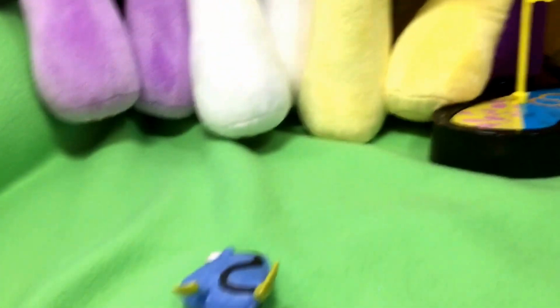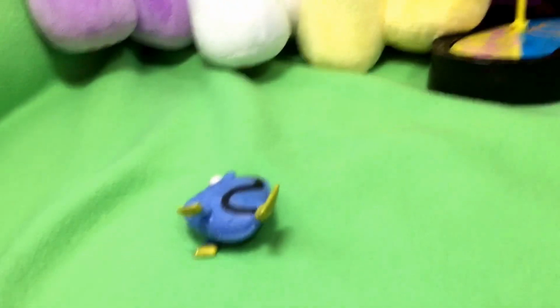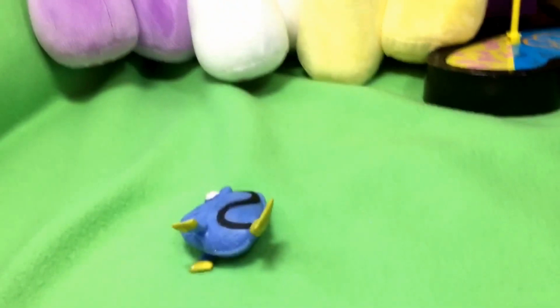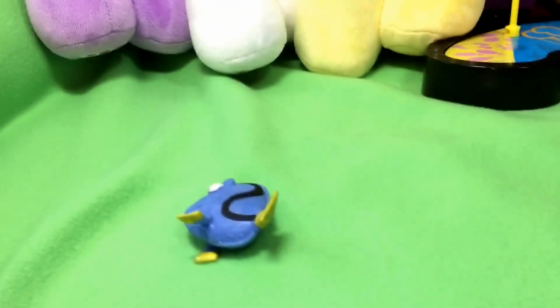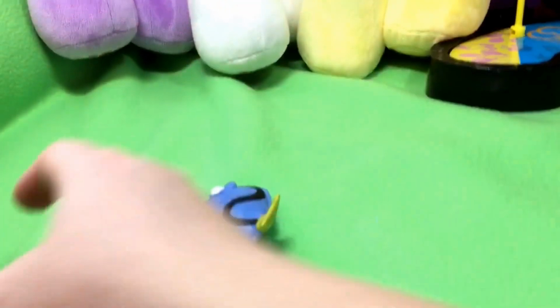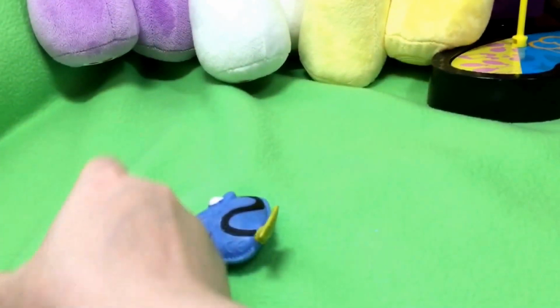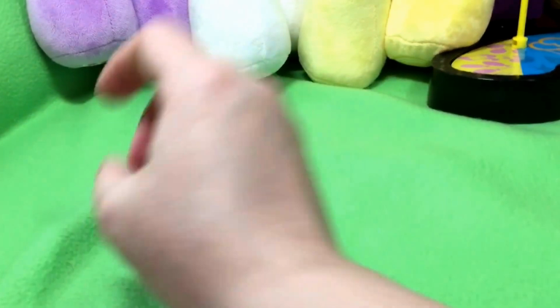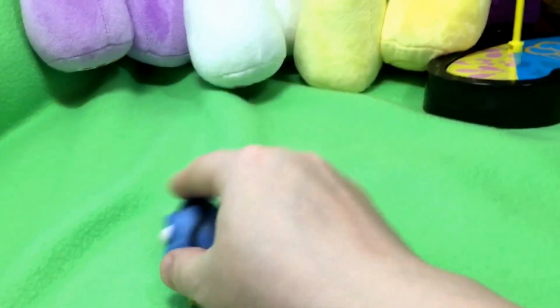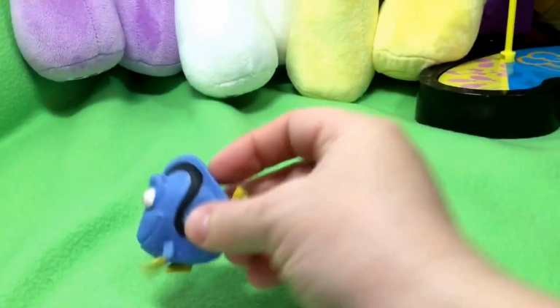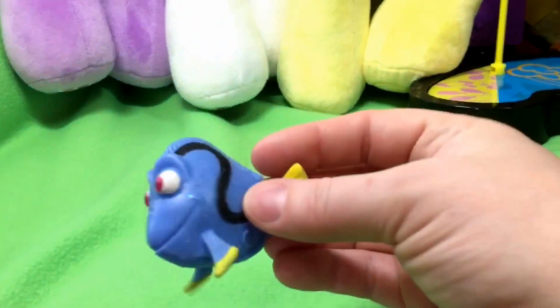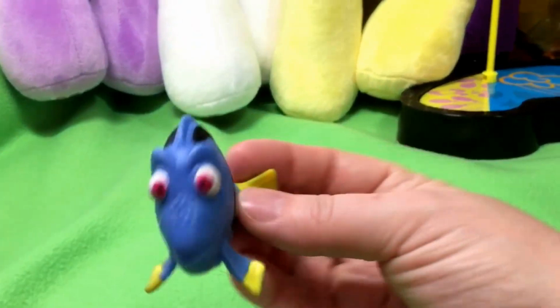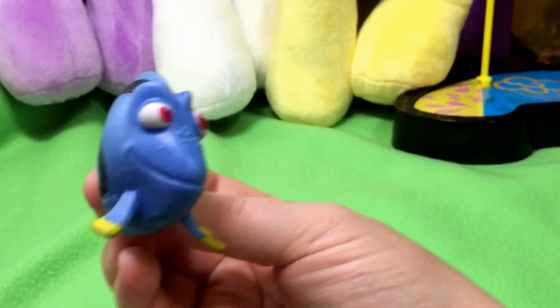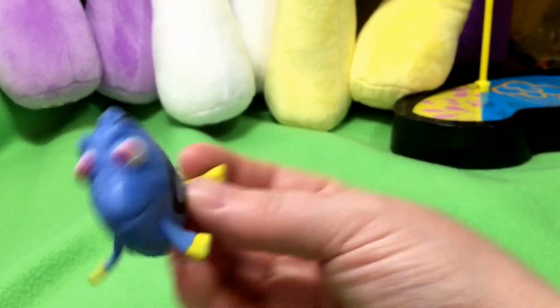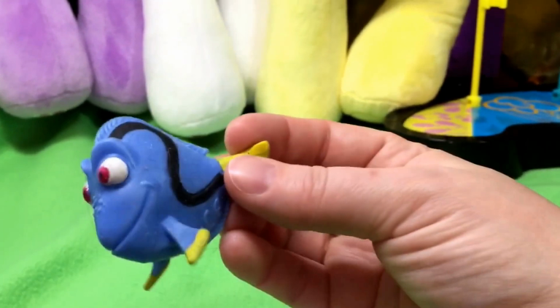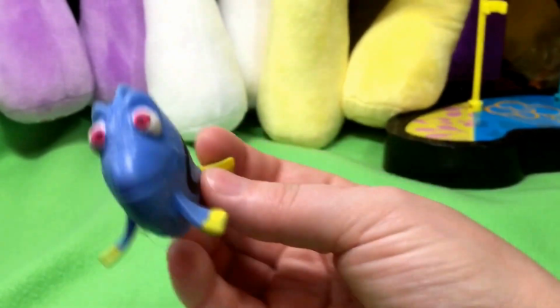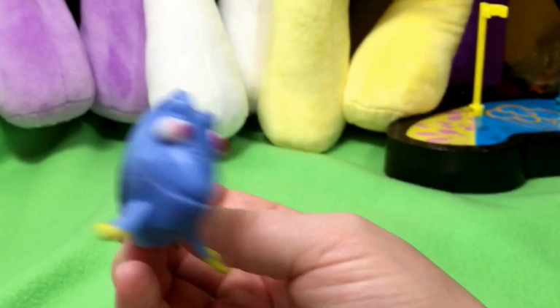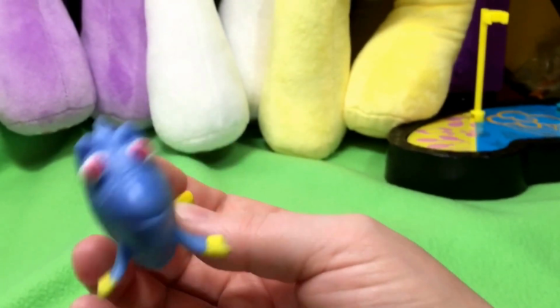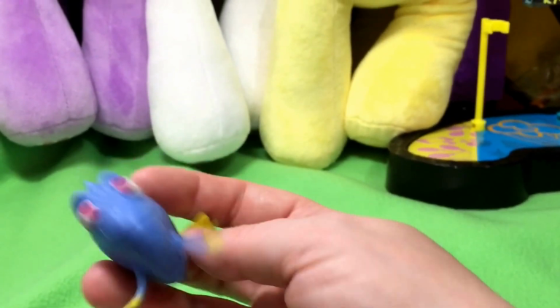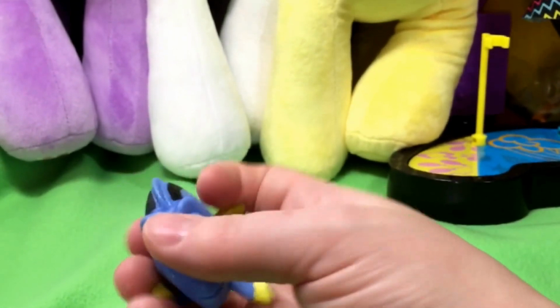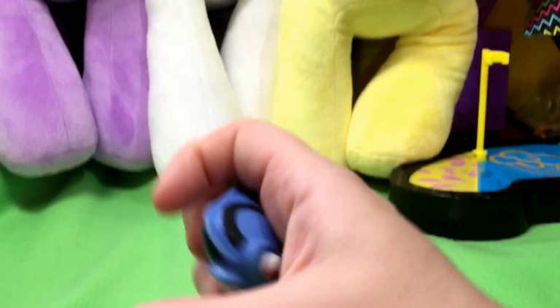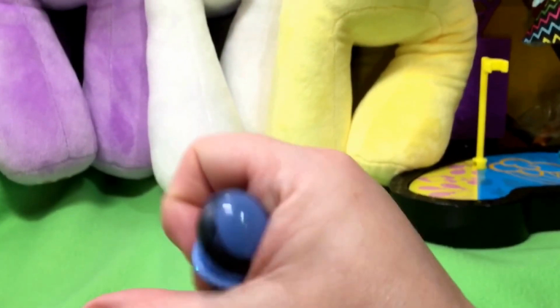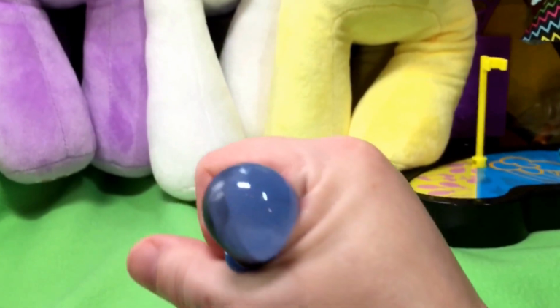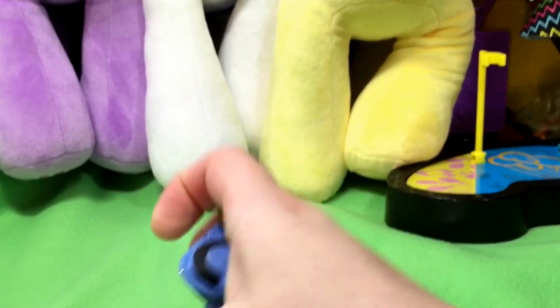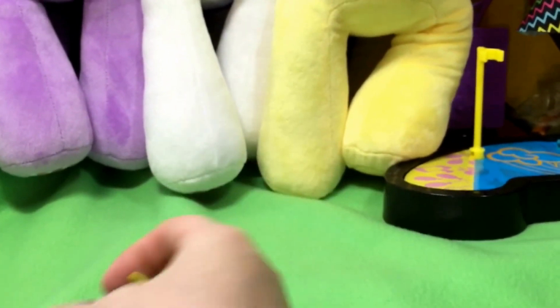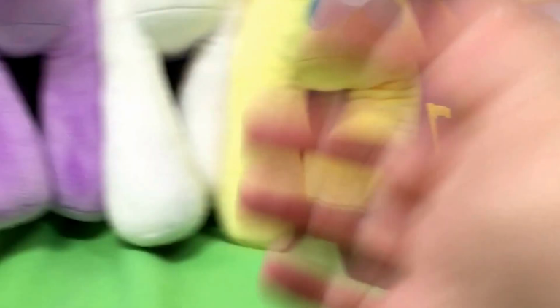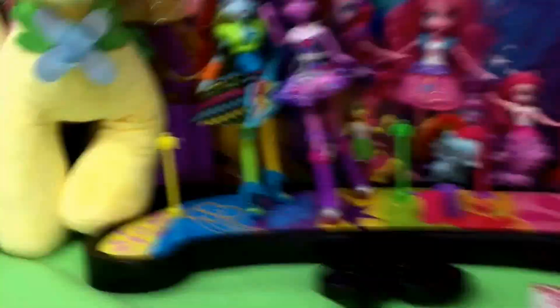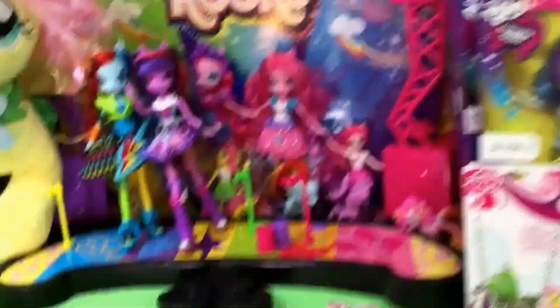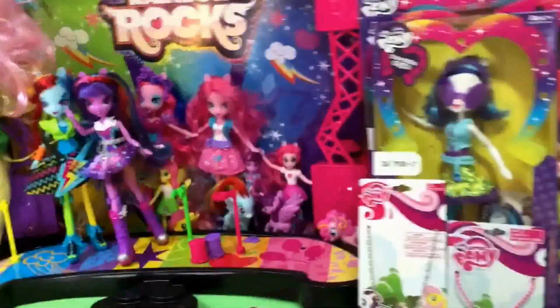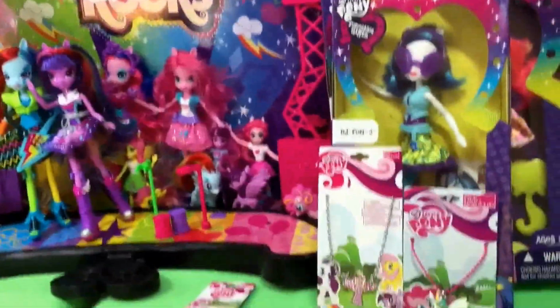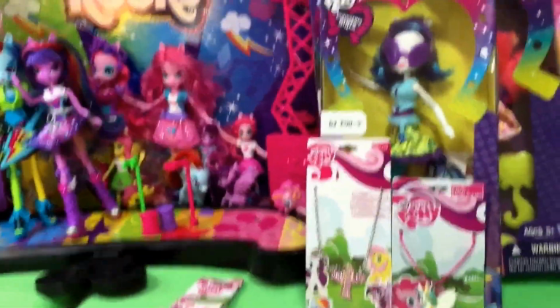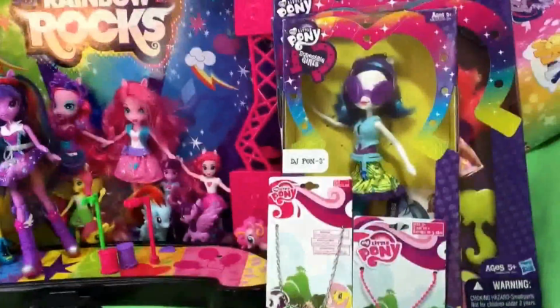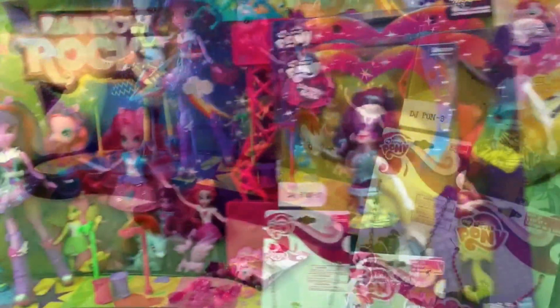She wanted me to show you her Dory. I'm not really sure why, but she did. She's very cute. She's our squishy. And let's go.